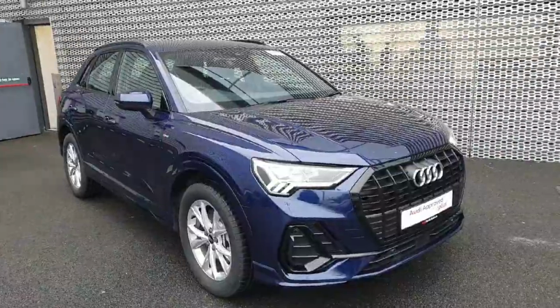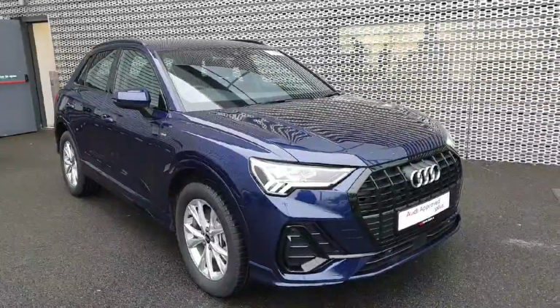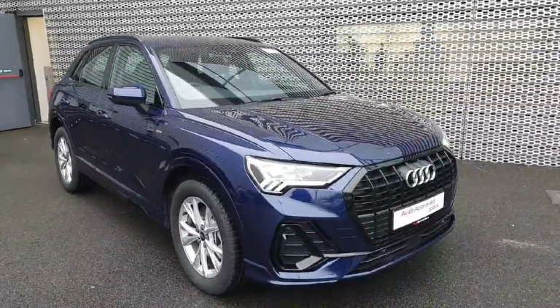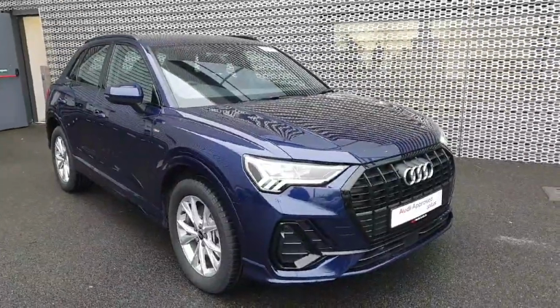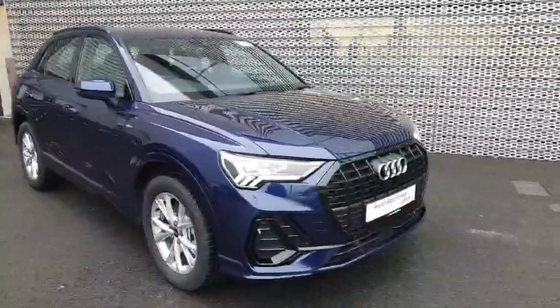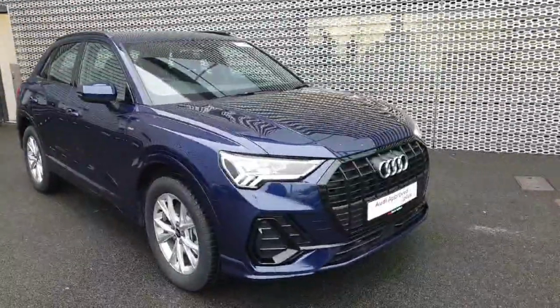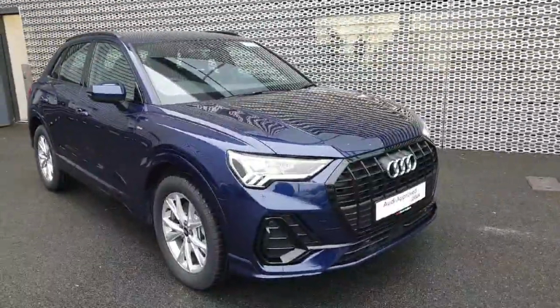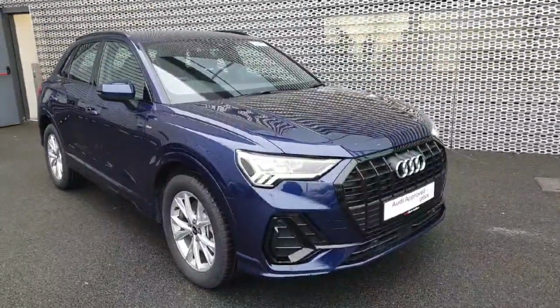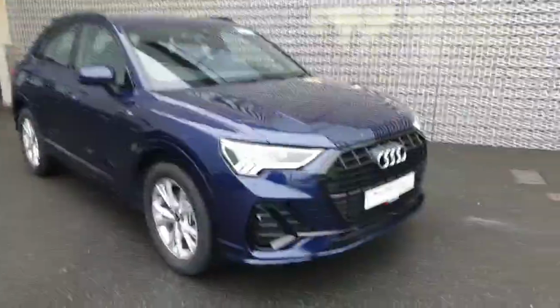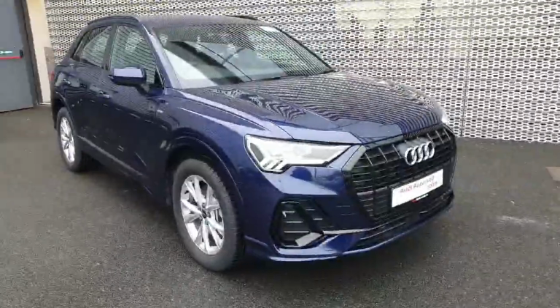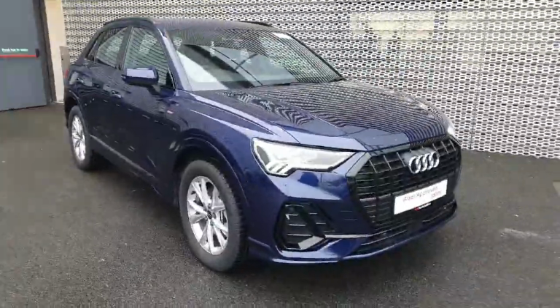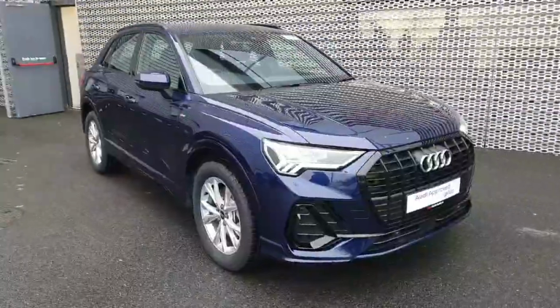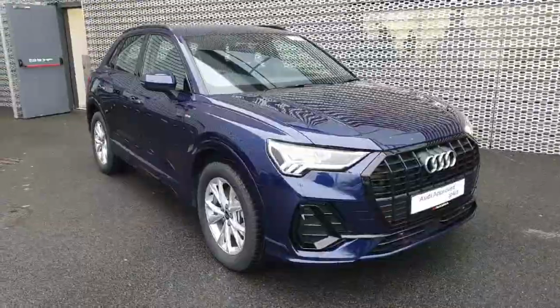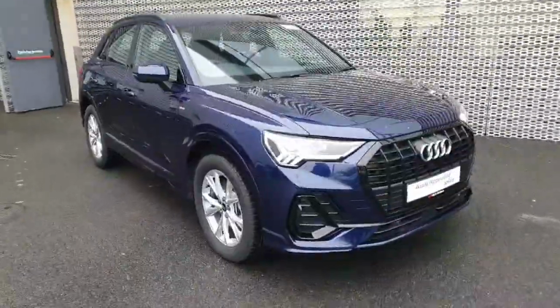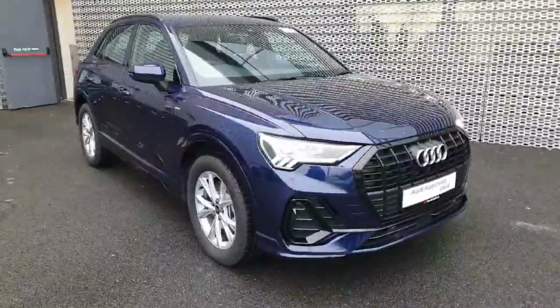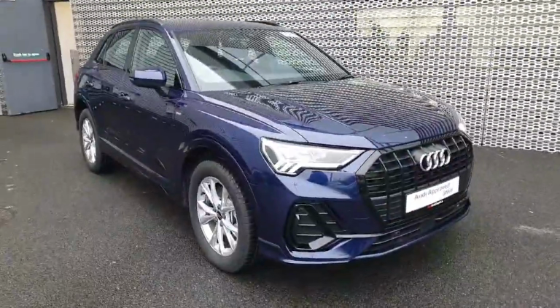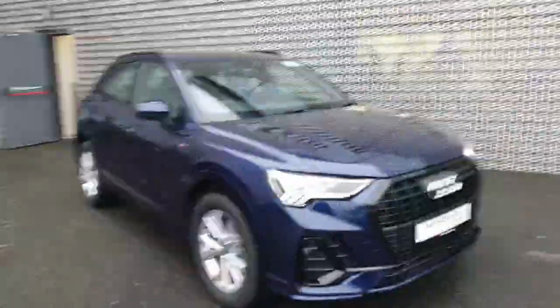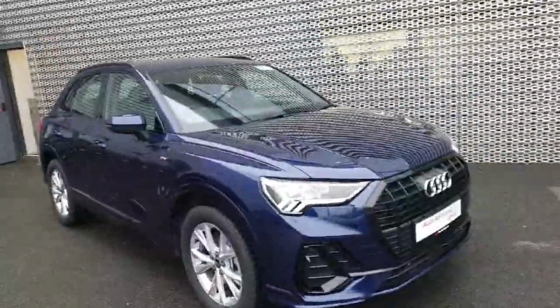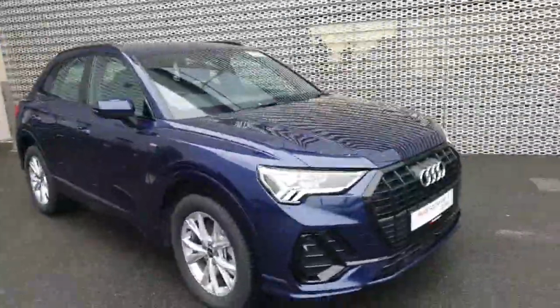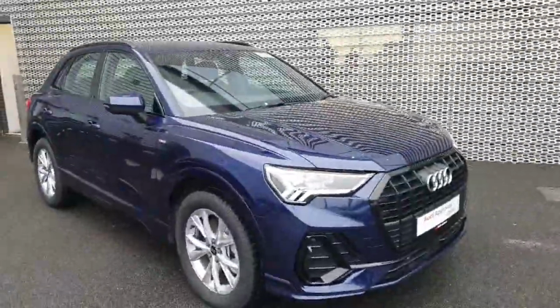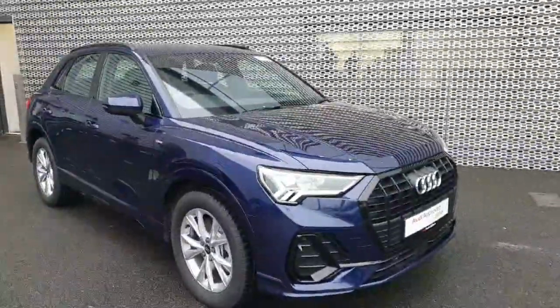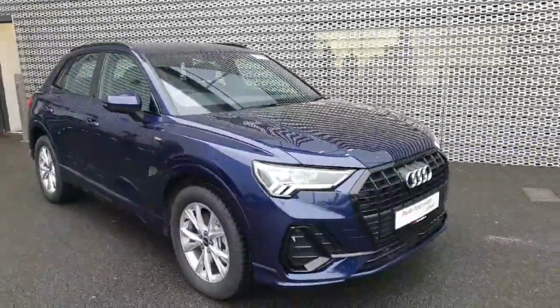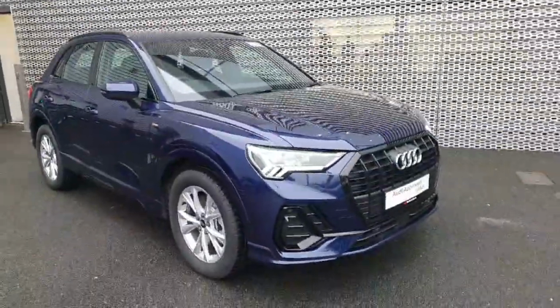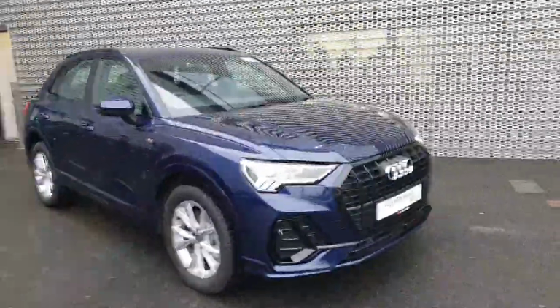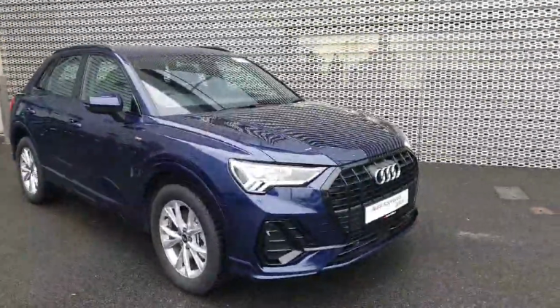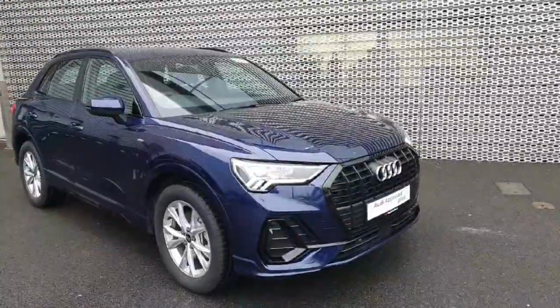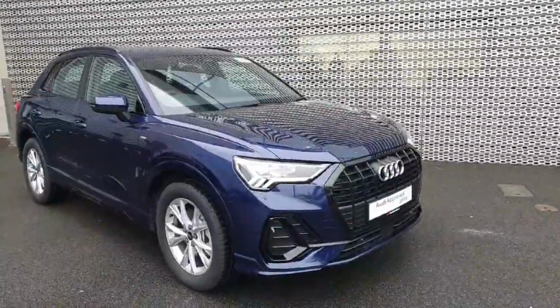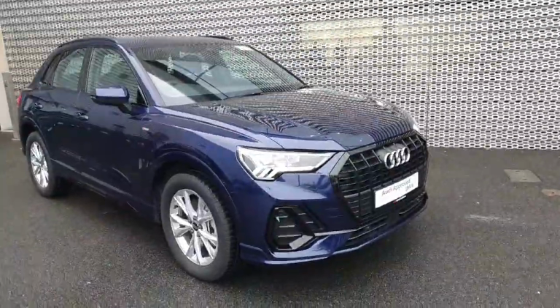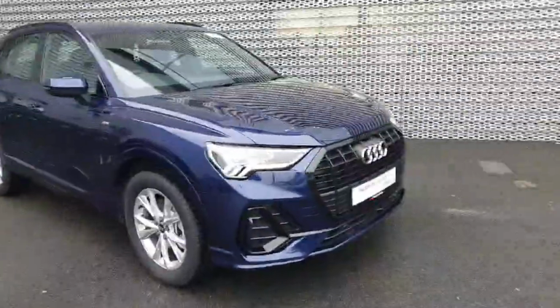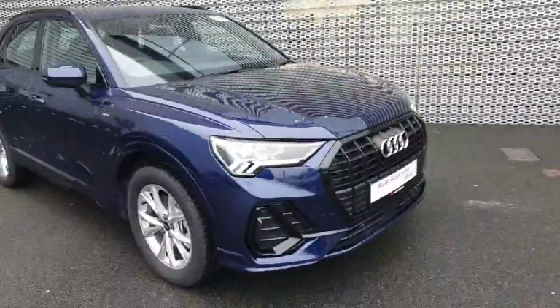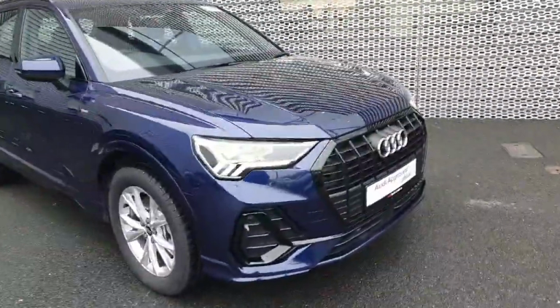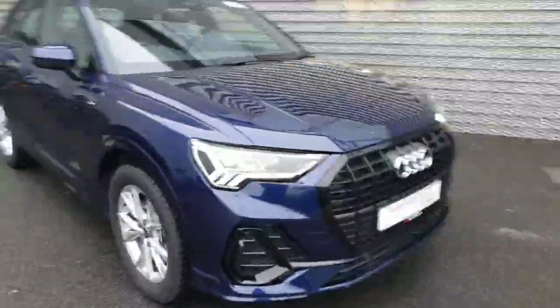Hi guys, Carrie here in Eddie North Dublin. Here we have our 2024 Demo Q3 45 TFSI, meaning it's a petrol plug-in hybrid. It is an S Line and has 245 brake horsepower.